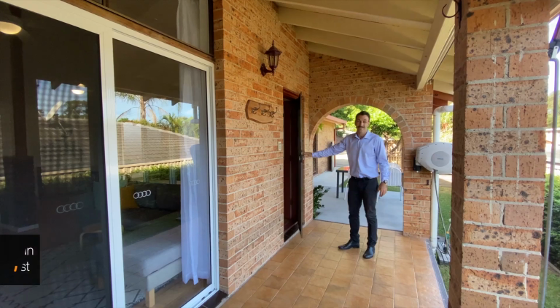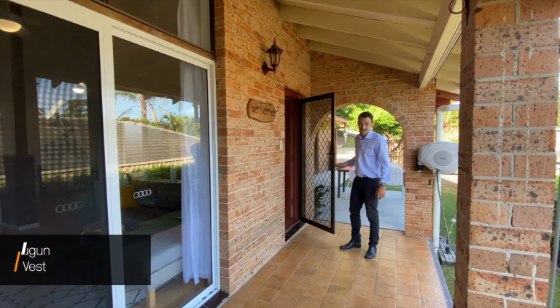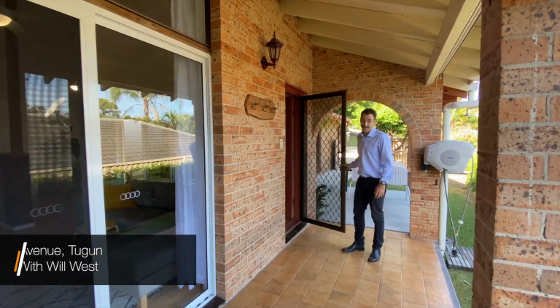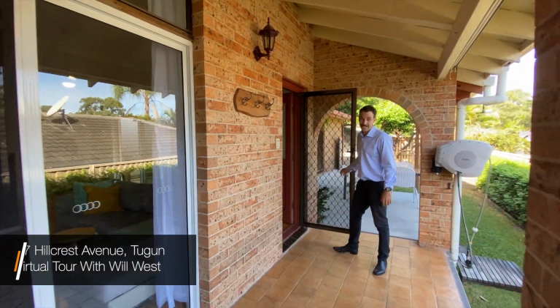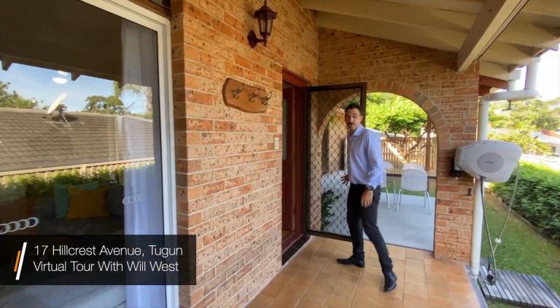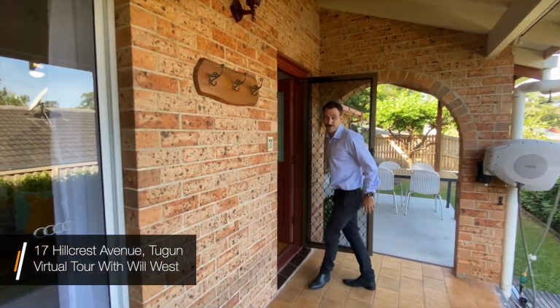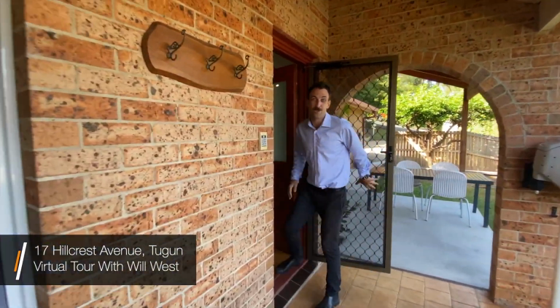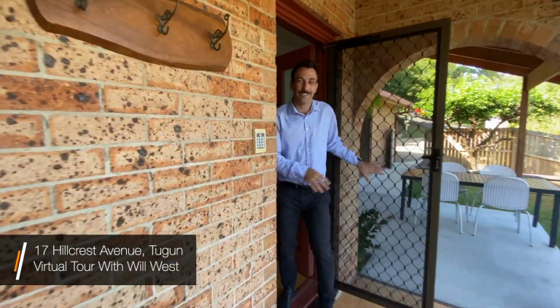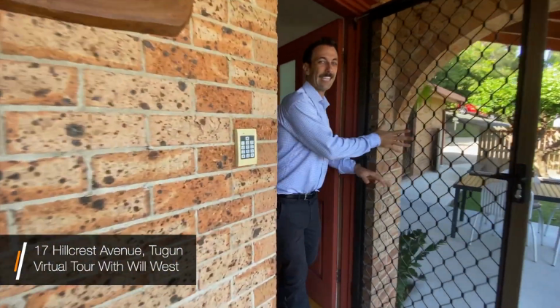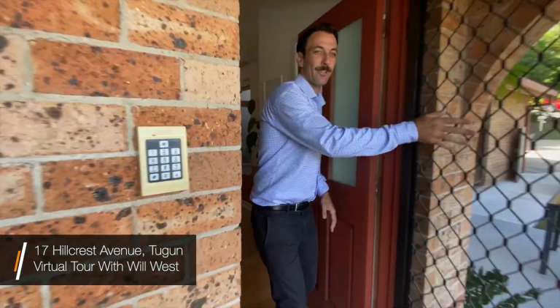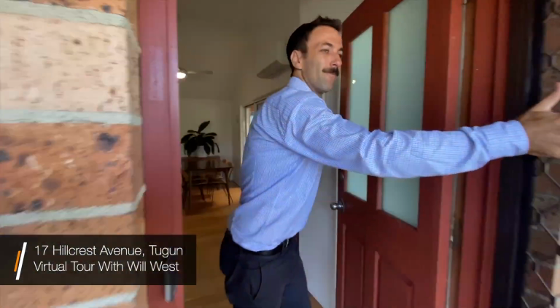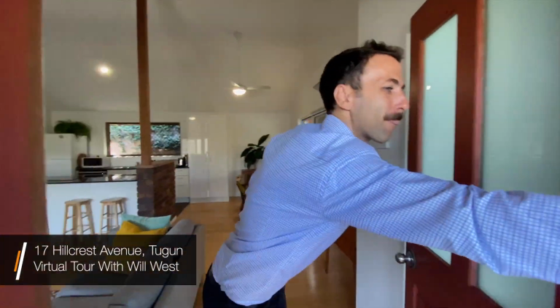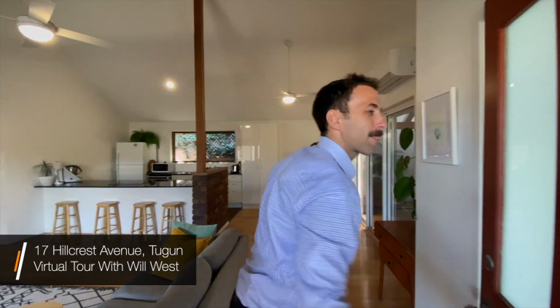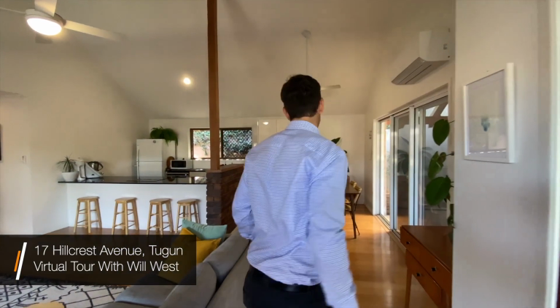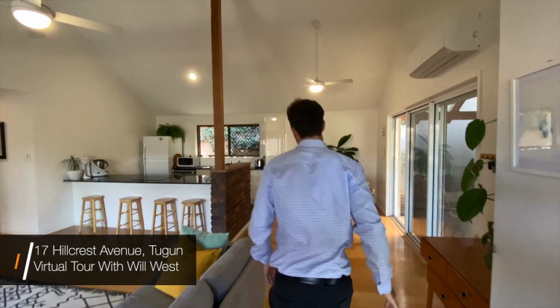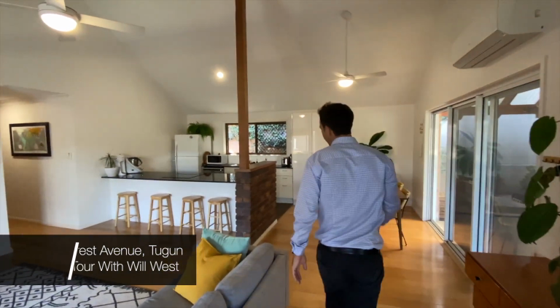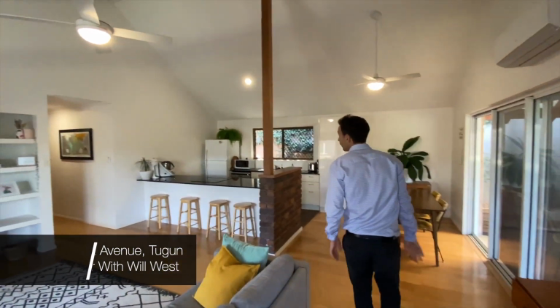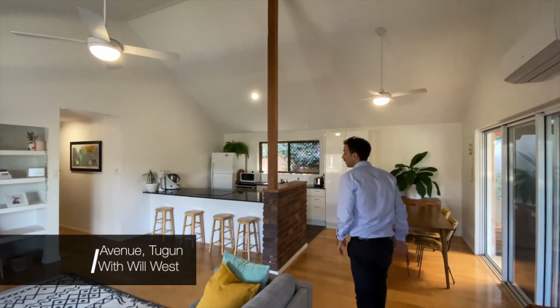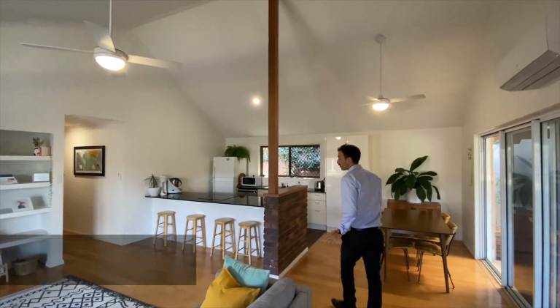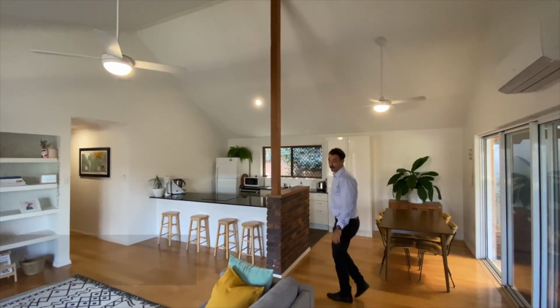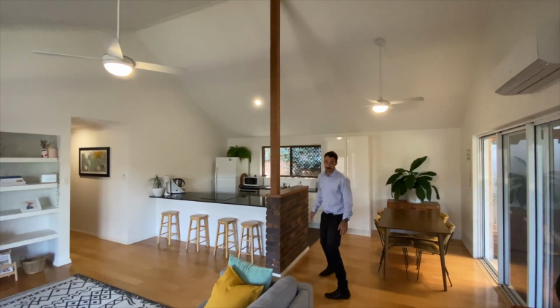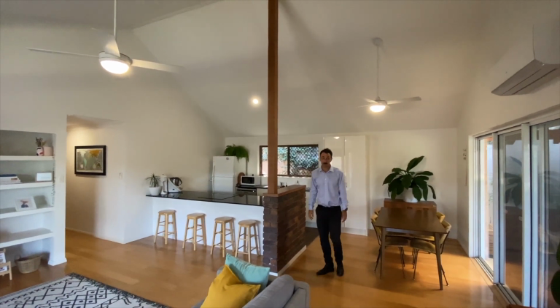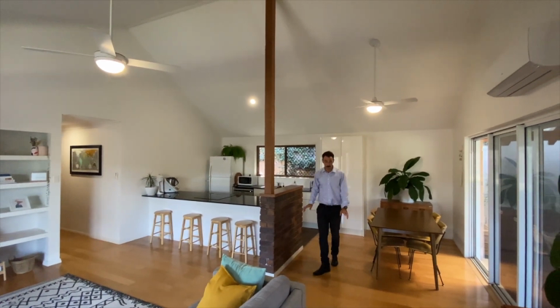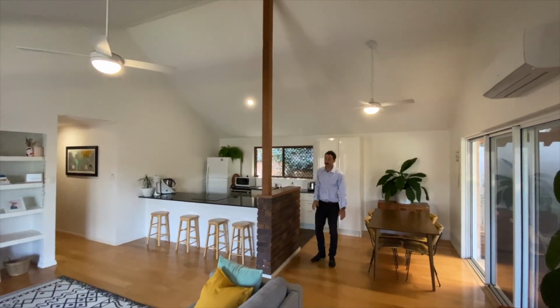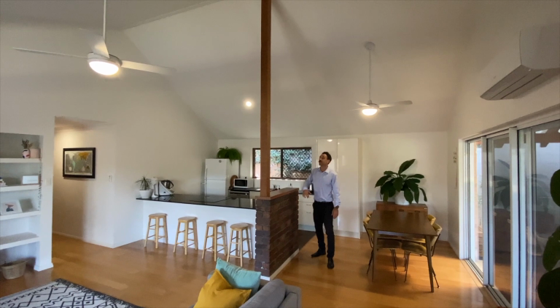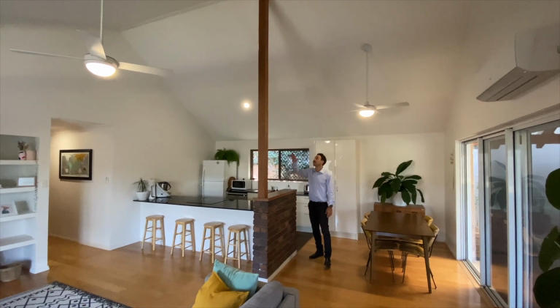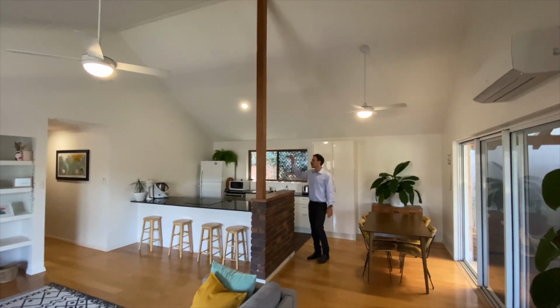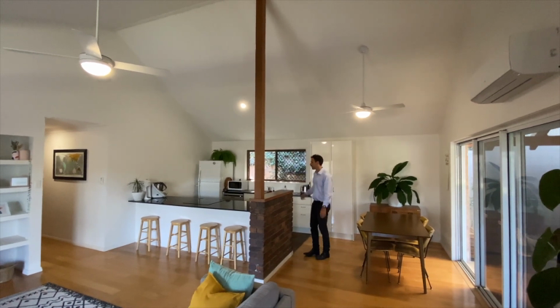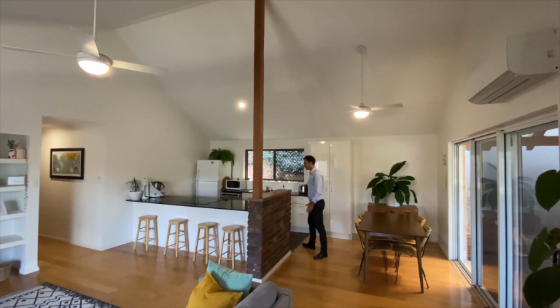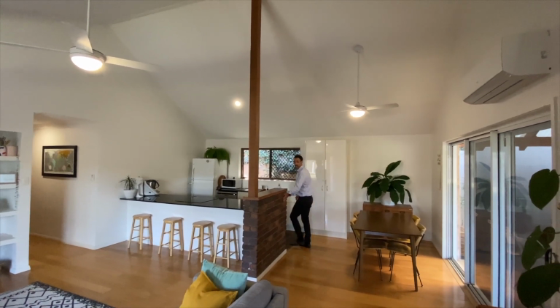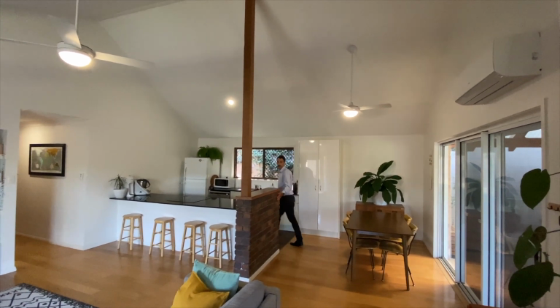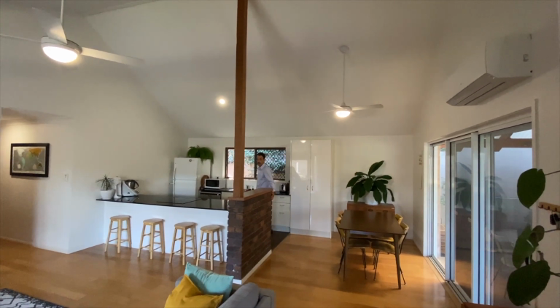This is 17 Hillcrest Avenue, Tugan. Come and have a look. It's a charming three bedroom home, two bathrooms, nice high ceilings, plenty of character through the home.